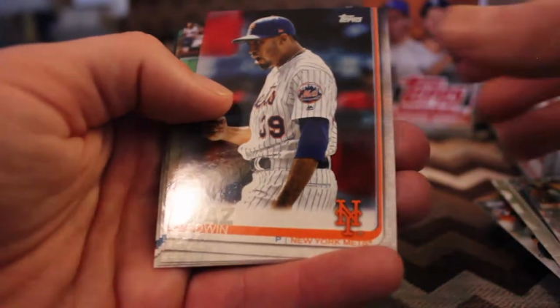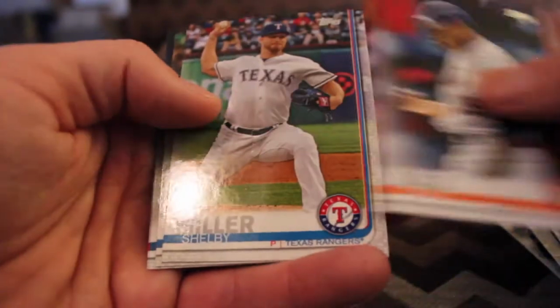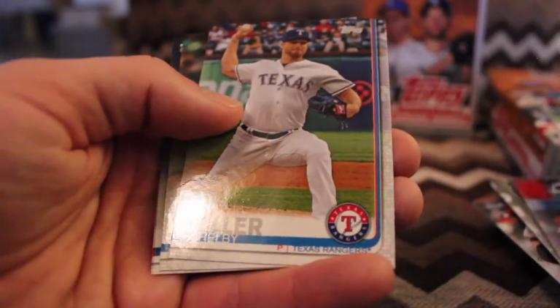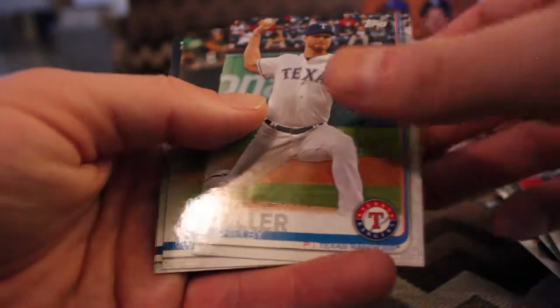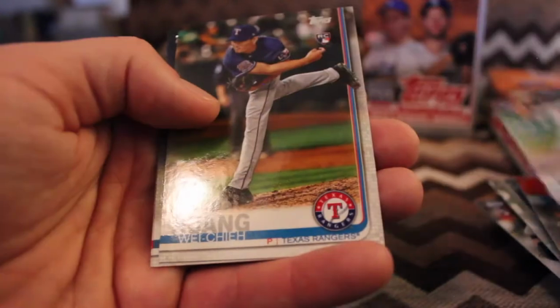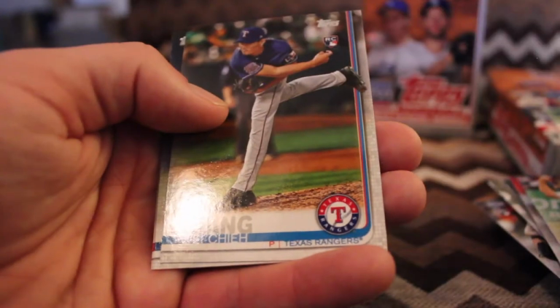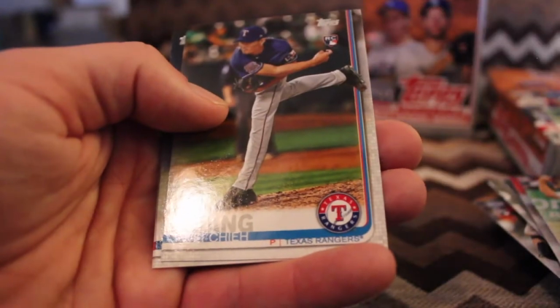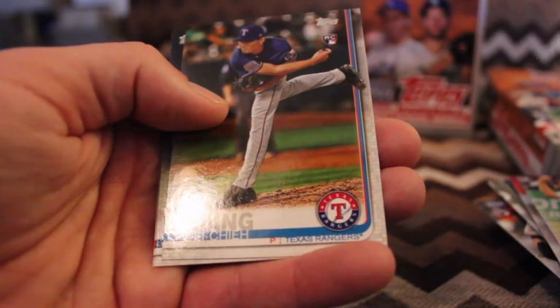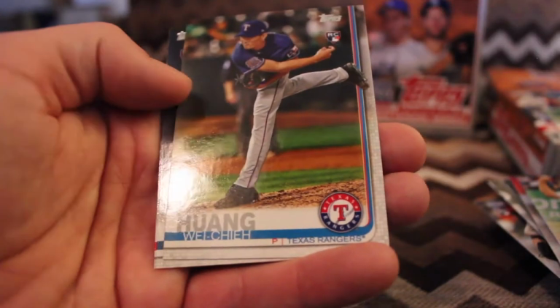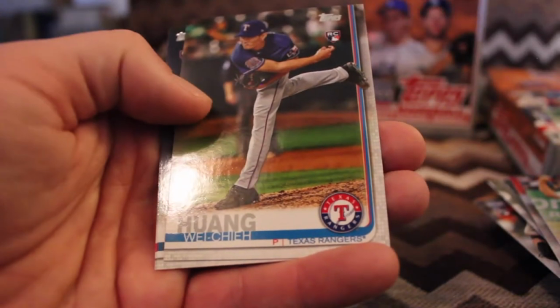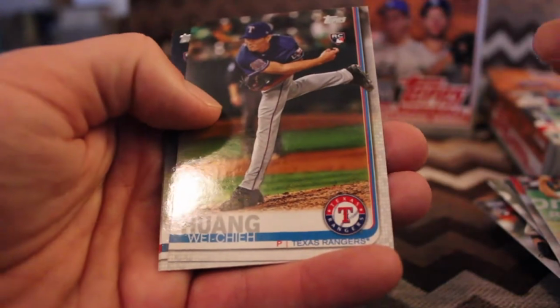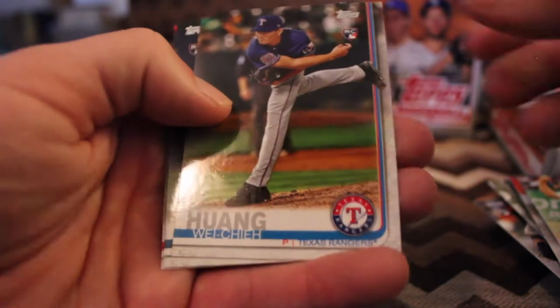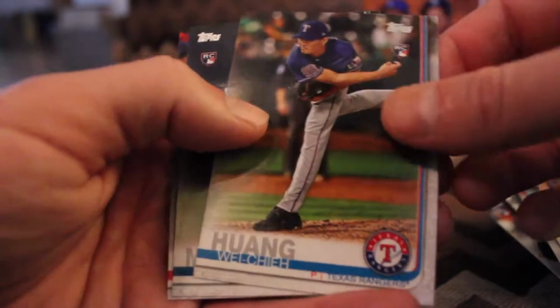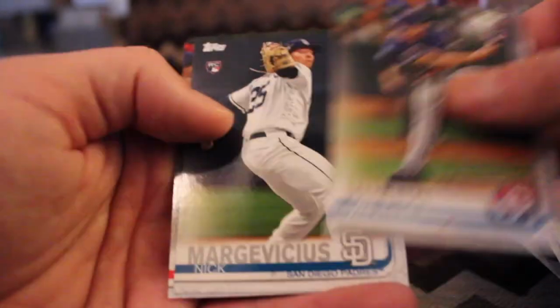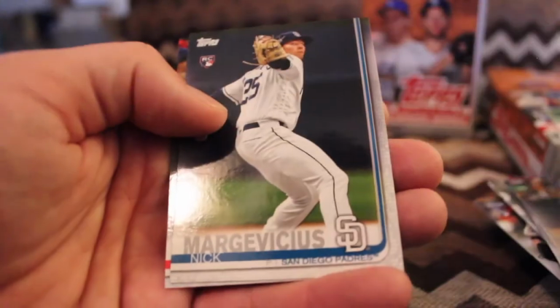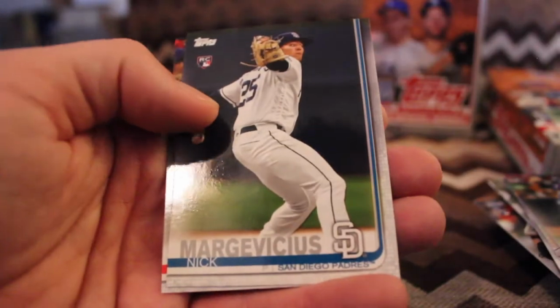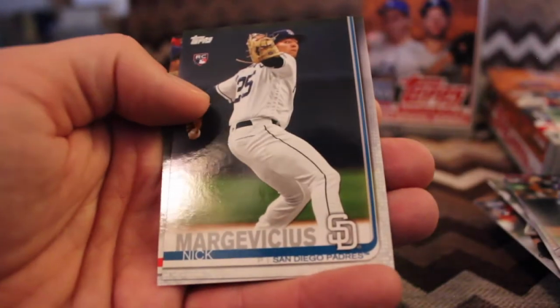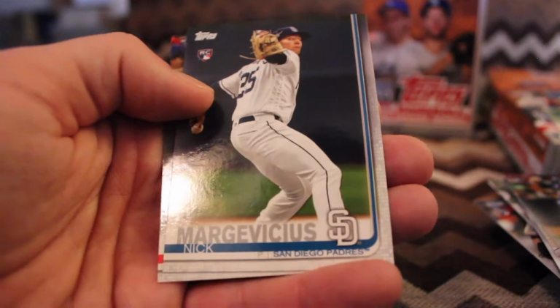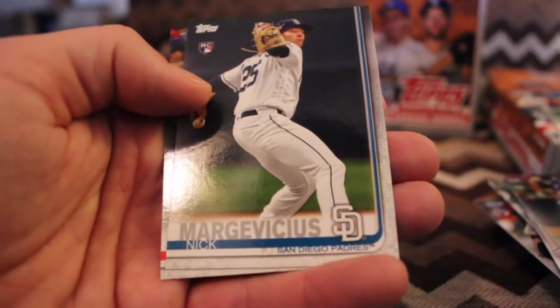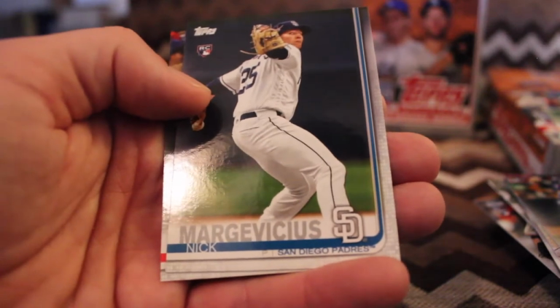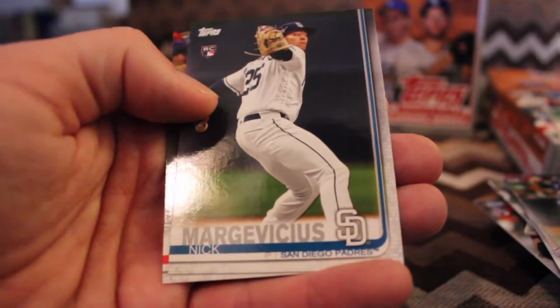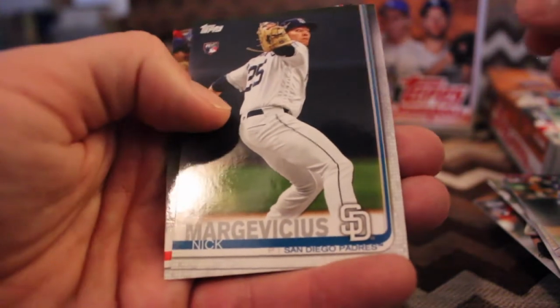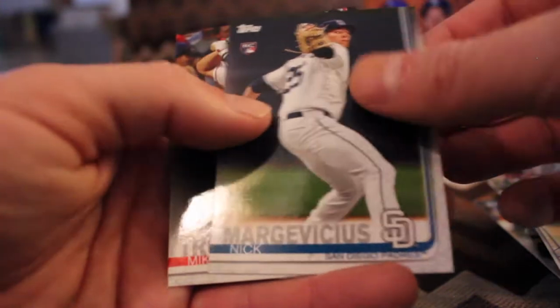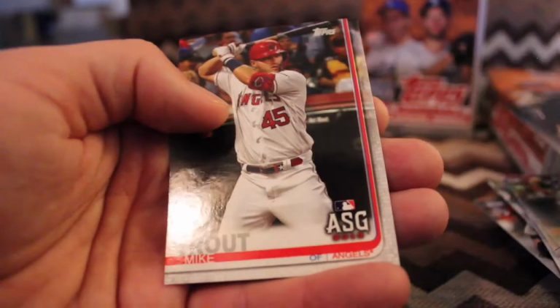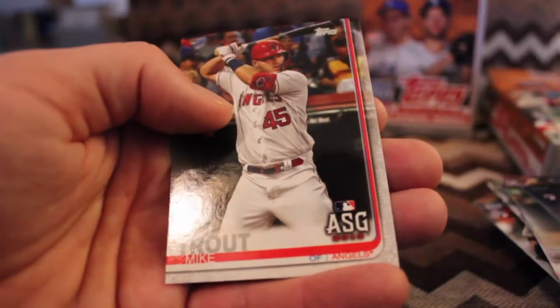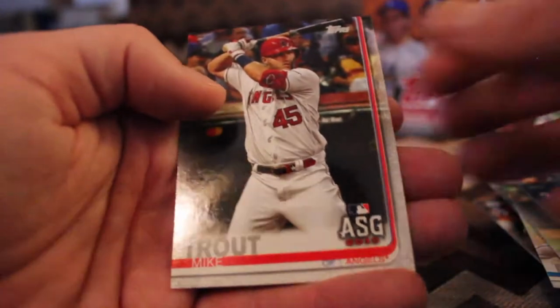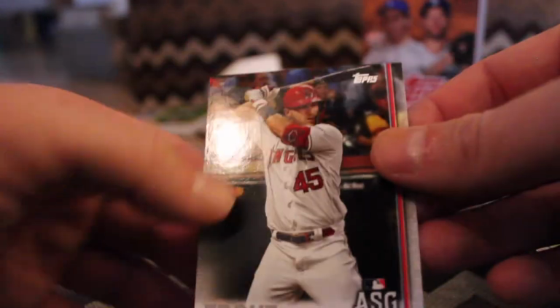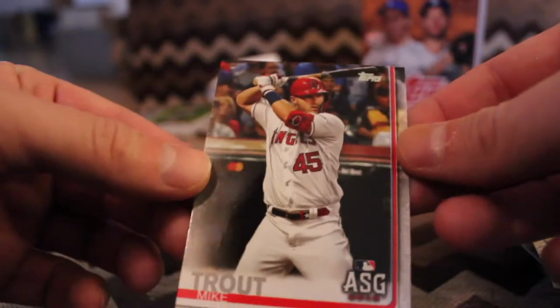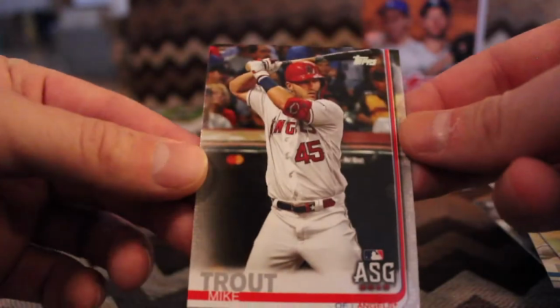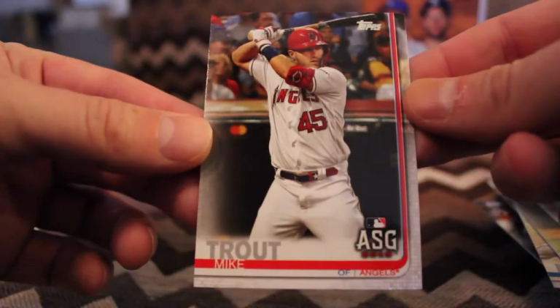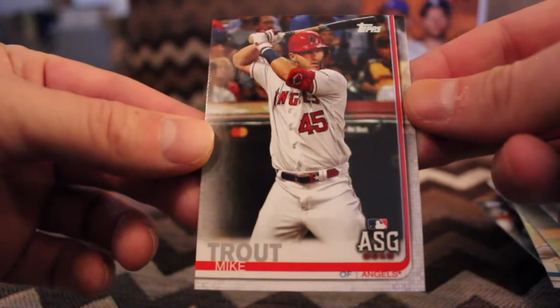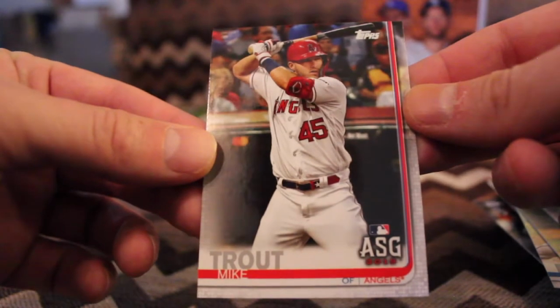Edwin Diaz. Shelby Miller. Wei-Chieh Huang, rookie card. Nick Margevicius, rookie — I hope Vicious is in his name. Mike Trout, all-star game. Into the blaster box we go.